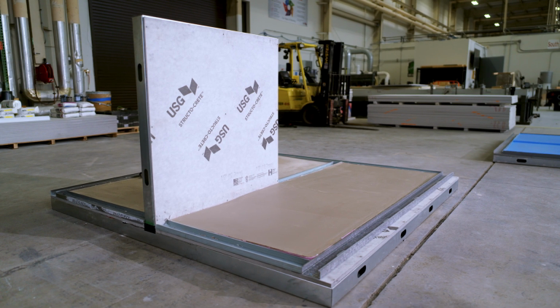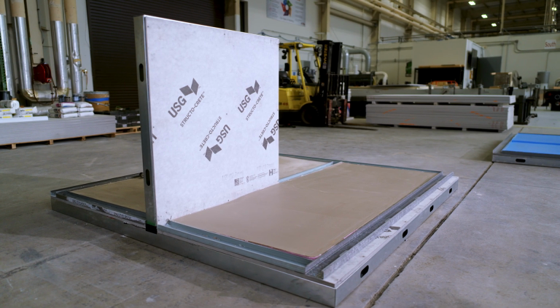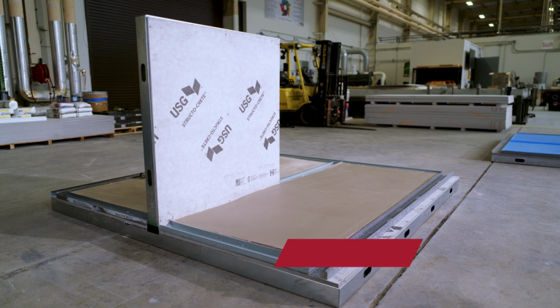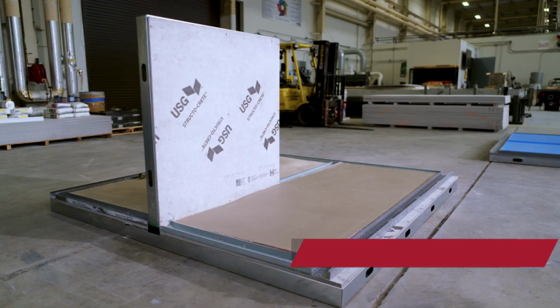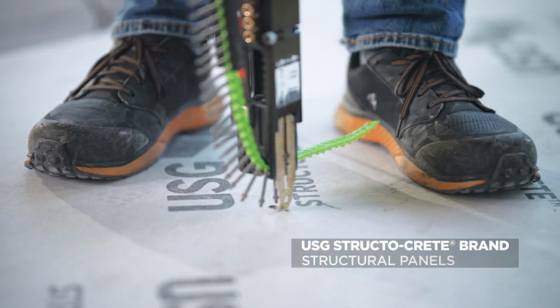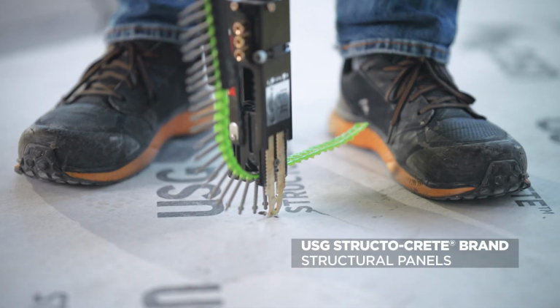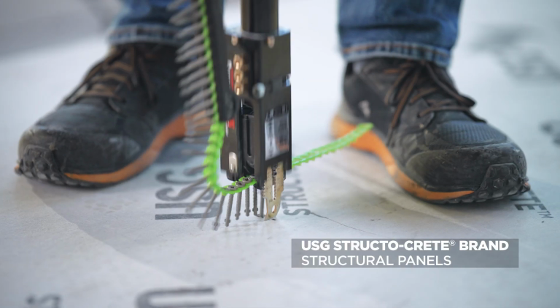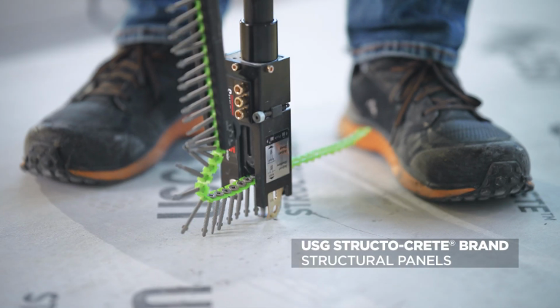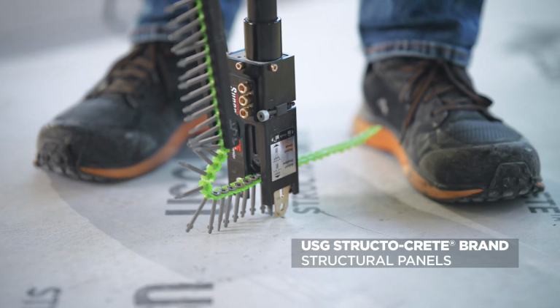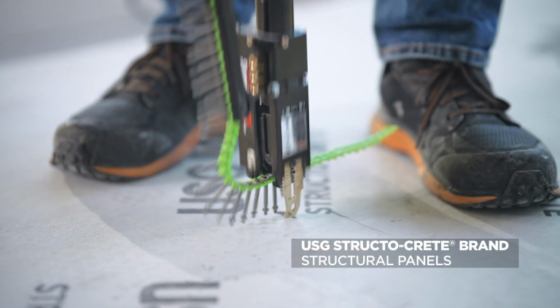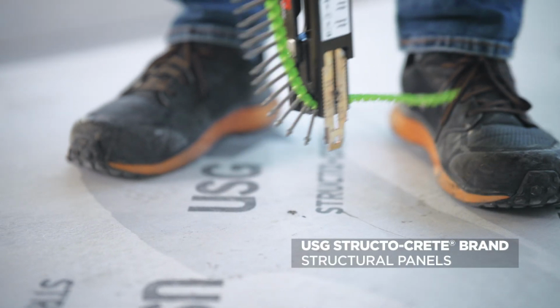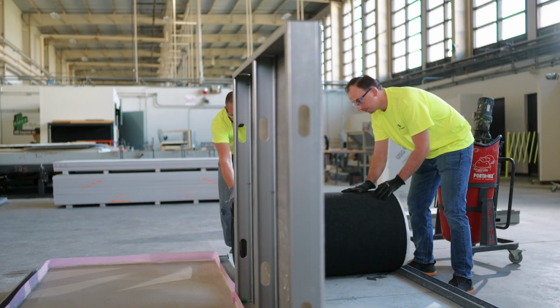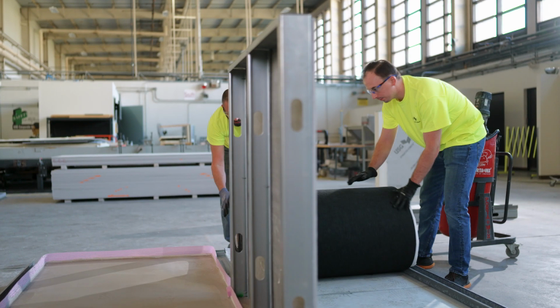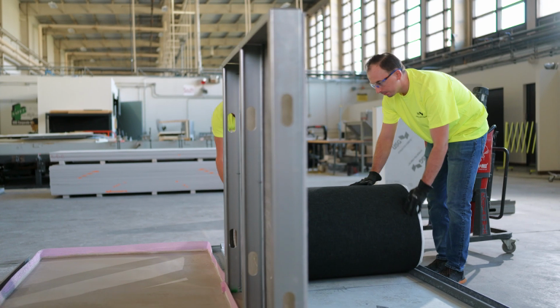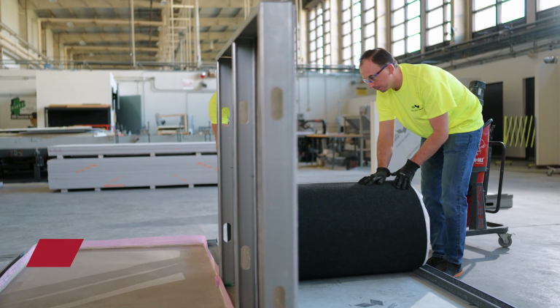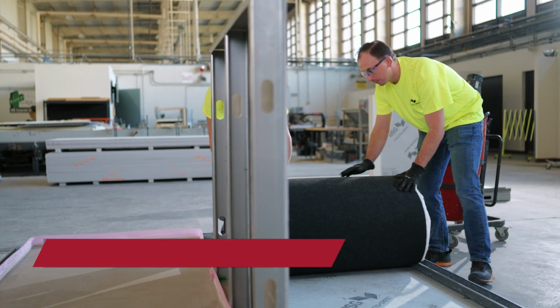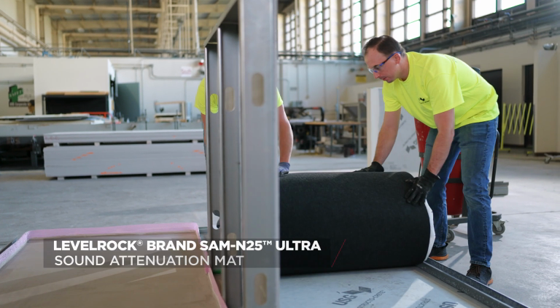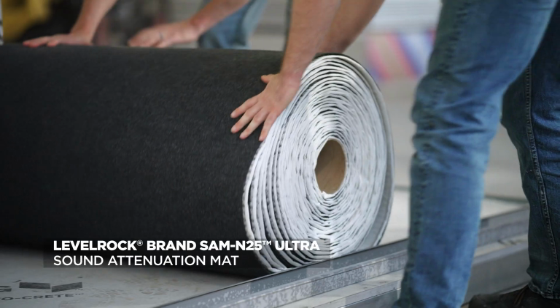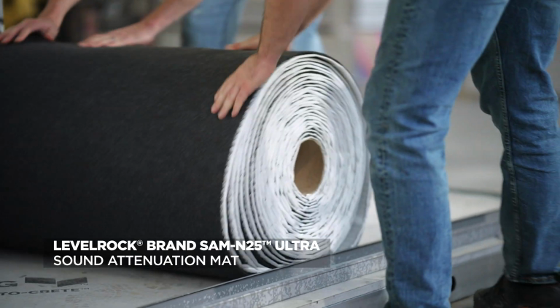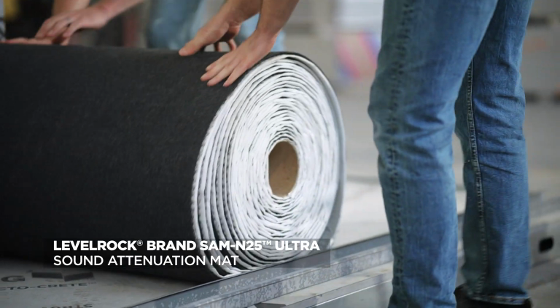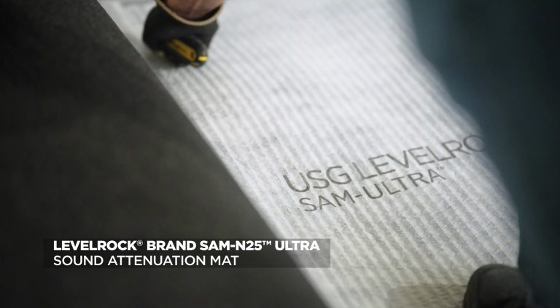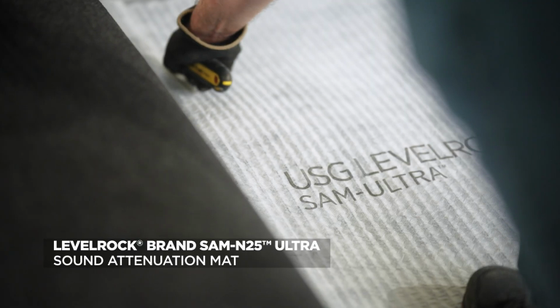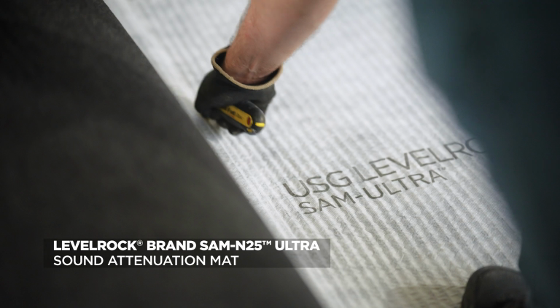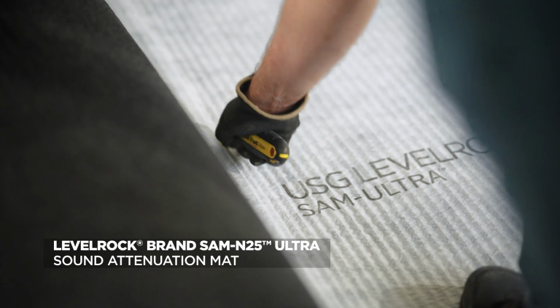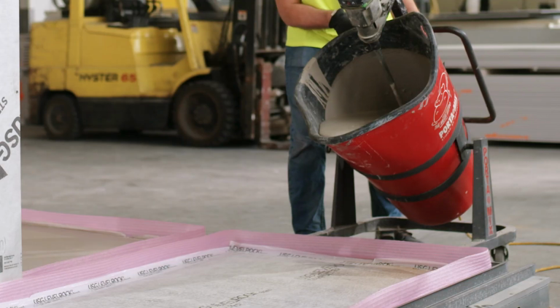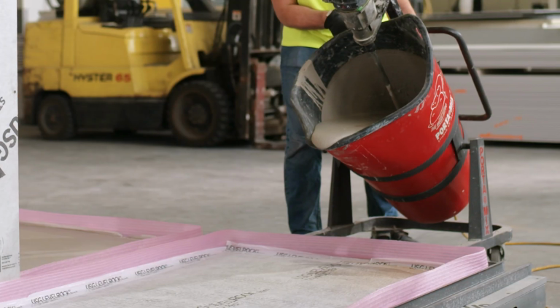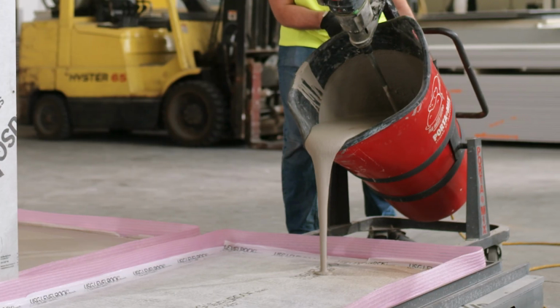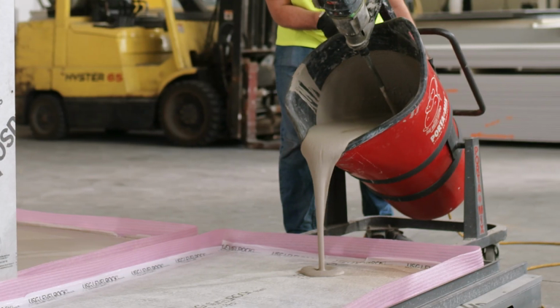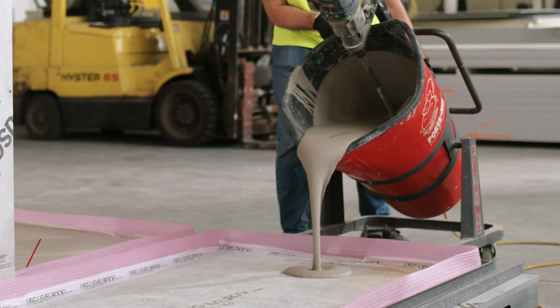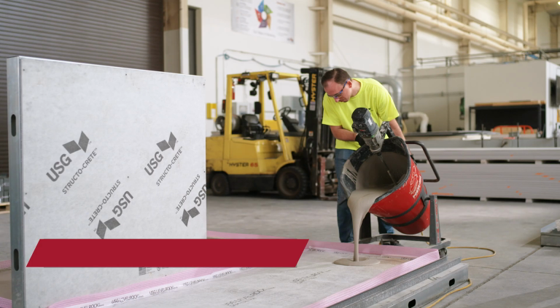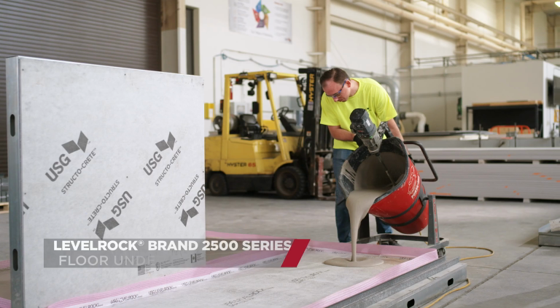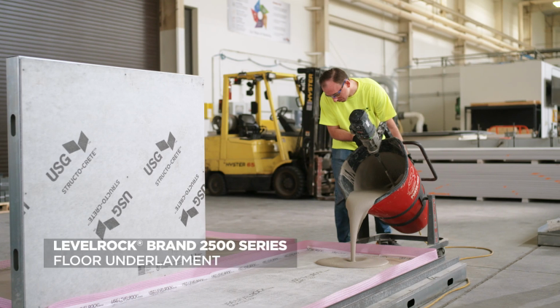It delivers non-combustibility and strength from Structicrete panels, sound control from LevelRock SoundMAT, and enhanced fire and acoustical properties from LevelRock Underlayment.